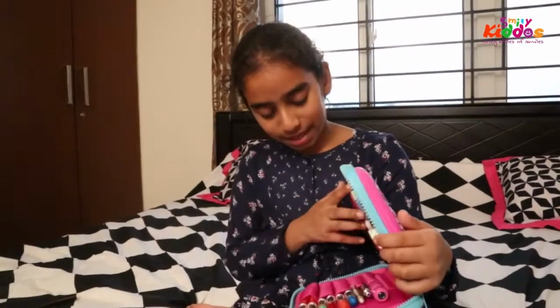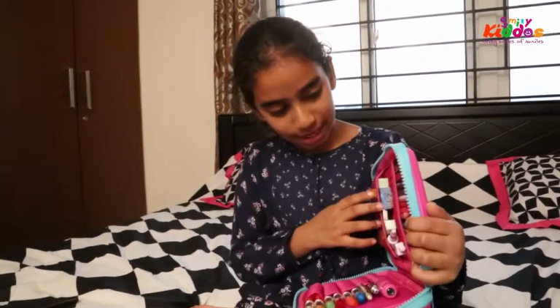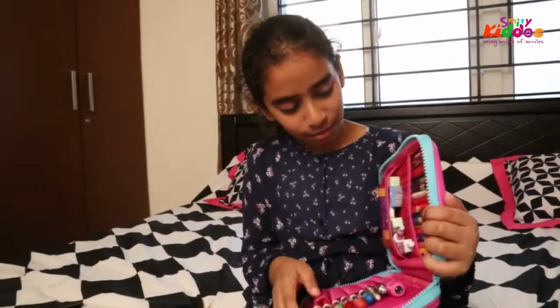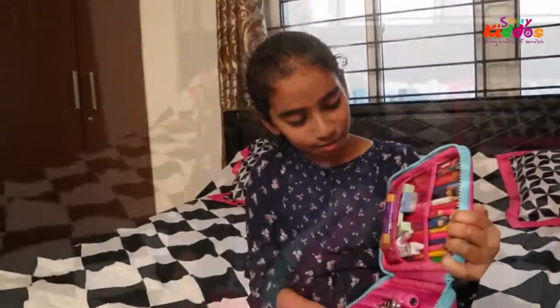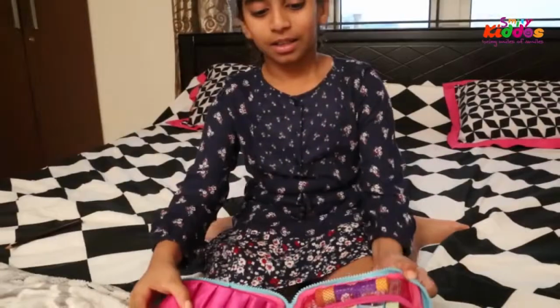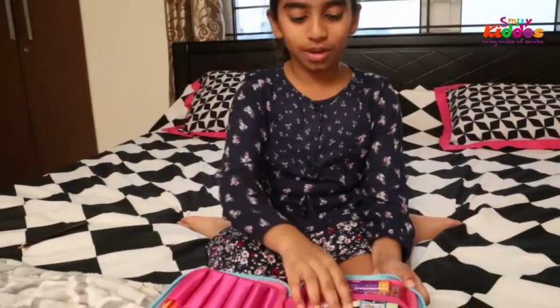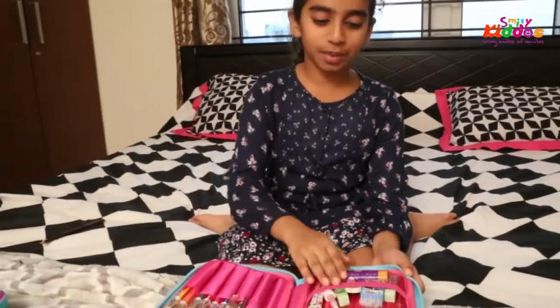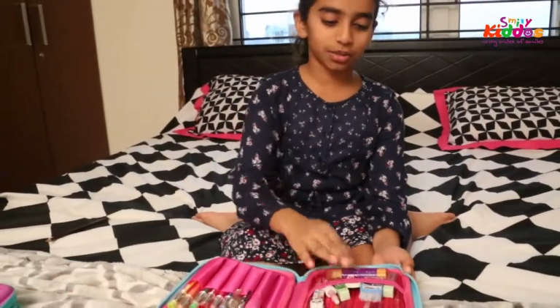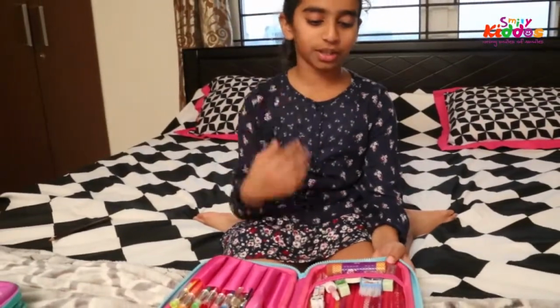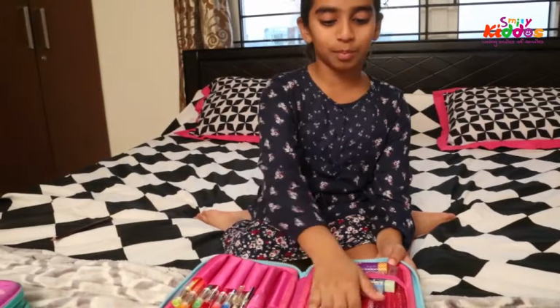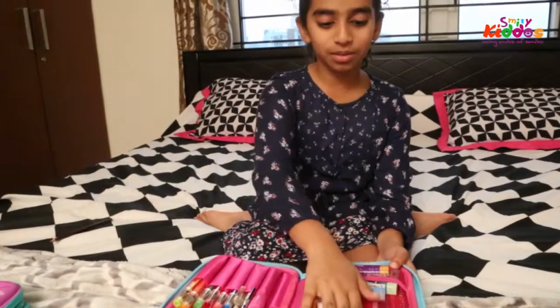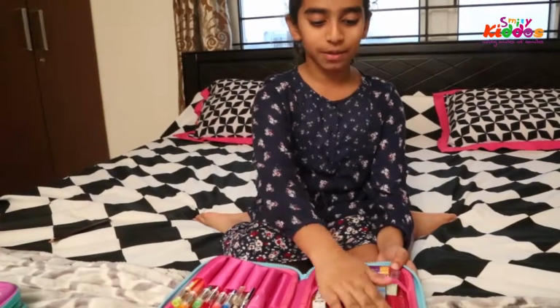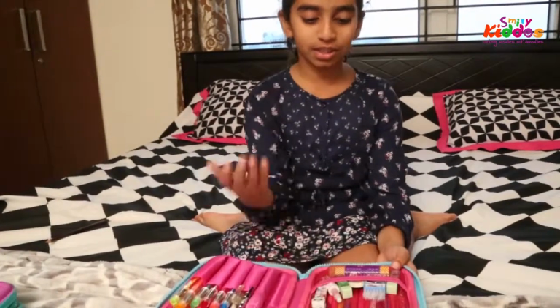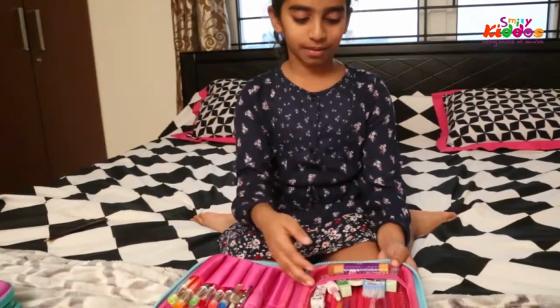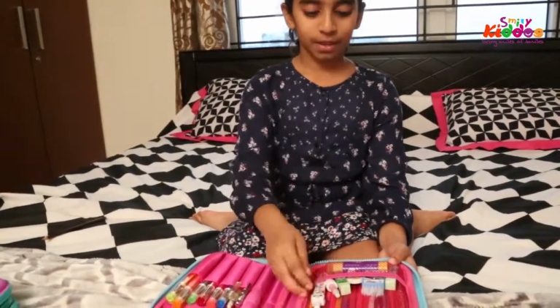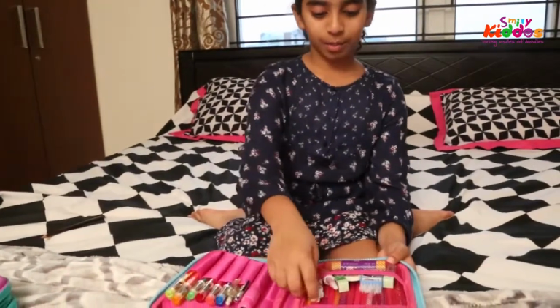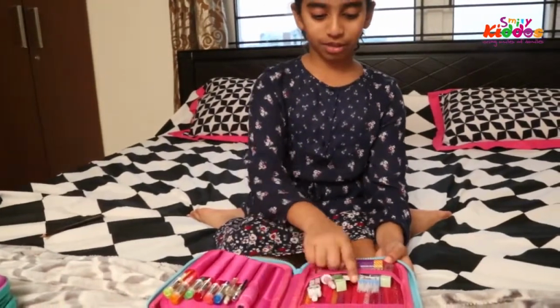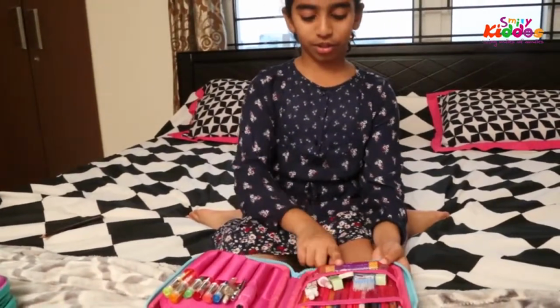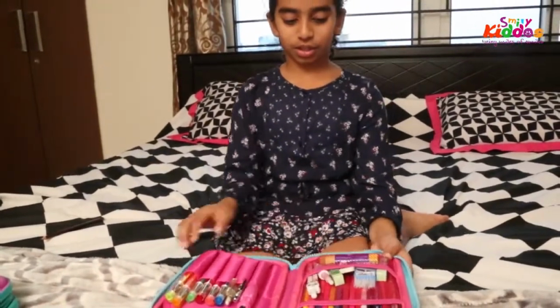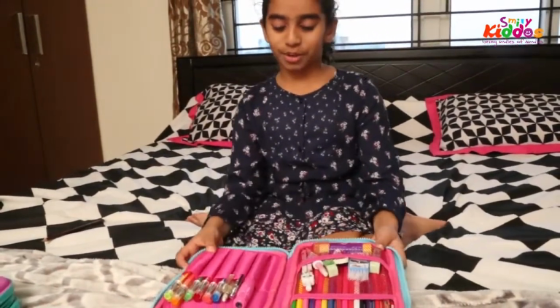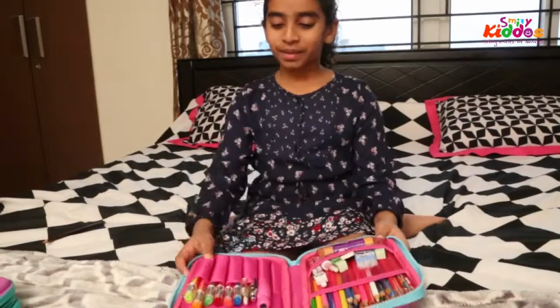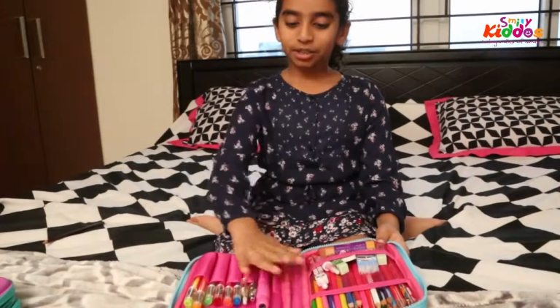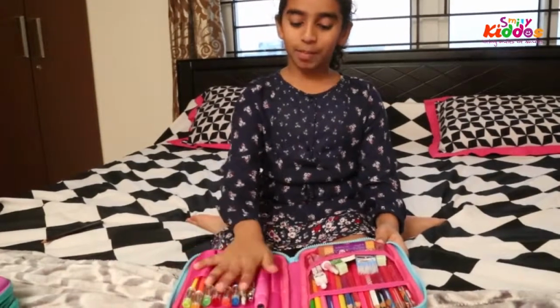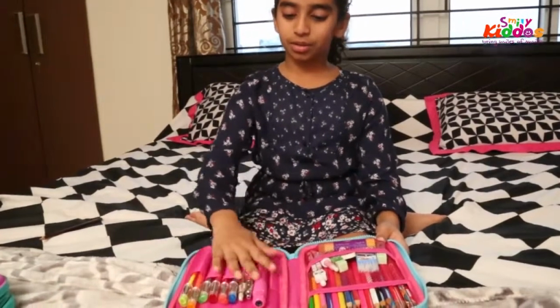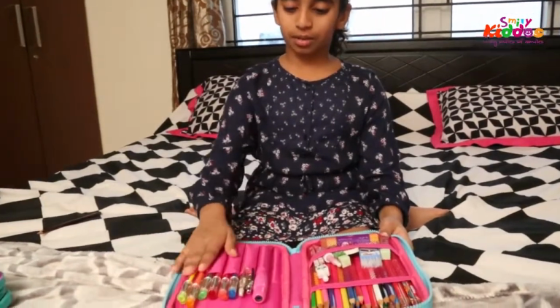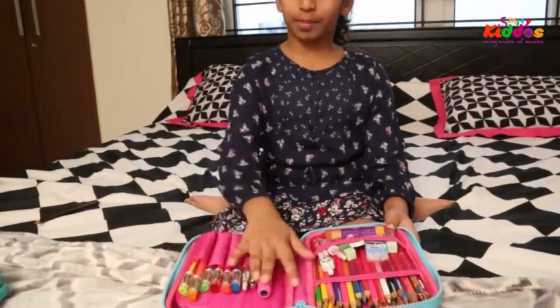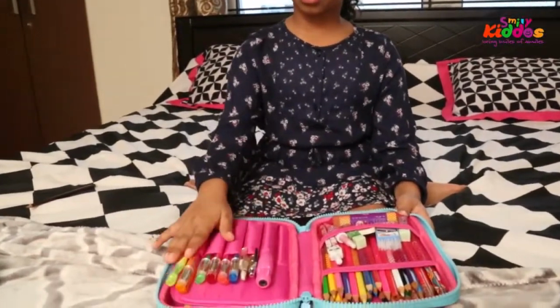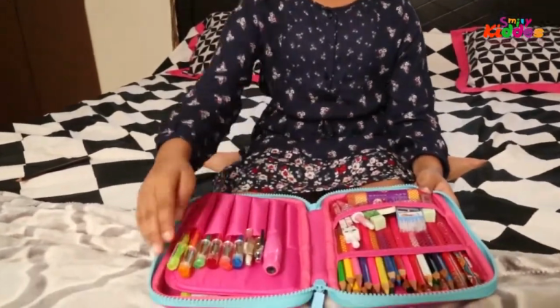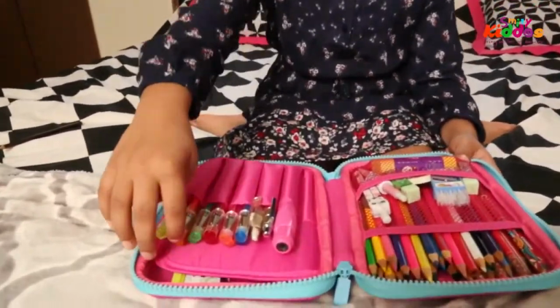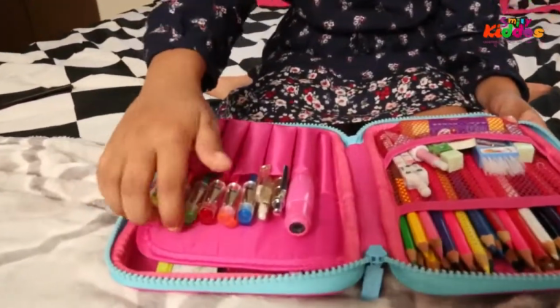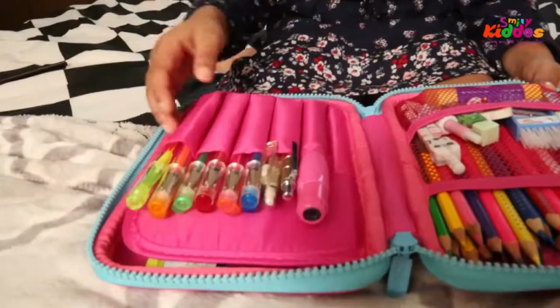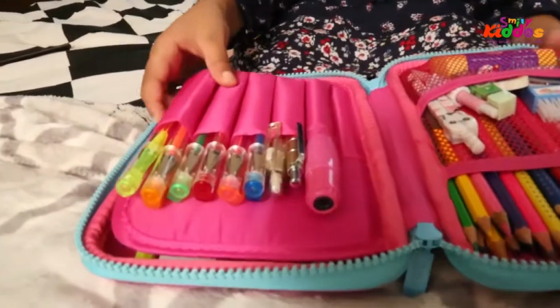Inside we have two compartment storage where you can keep your pencils, your scissors, your erasers, glues, and sharpeners. Here there's a pencil holder storage where you can keep your pens or your markers.